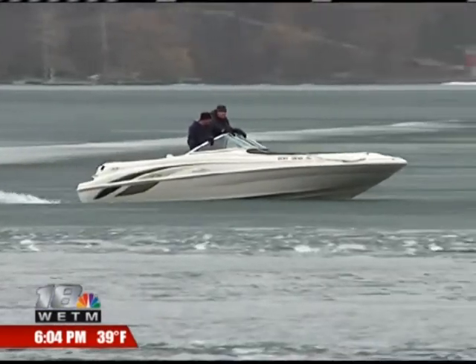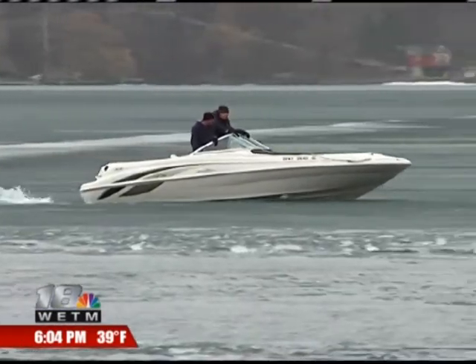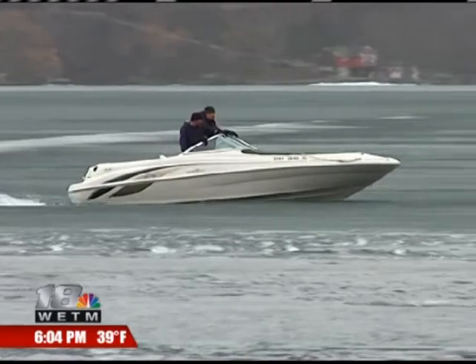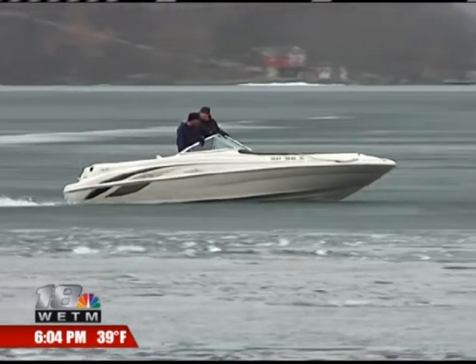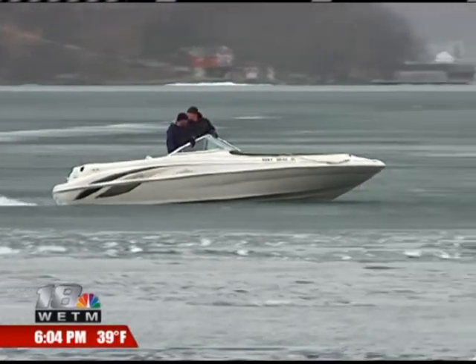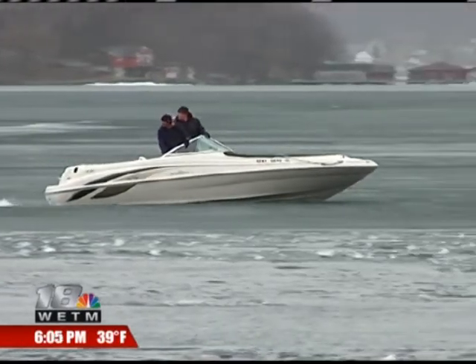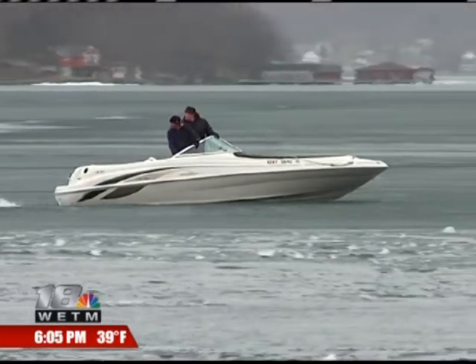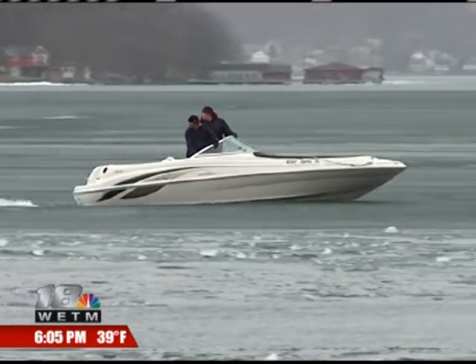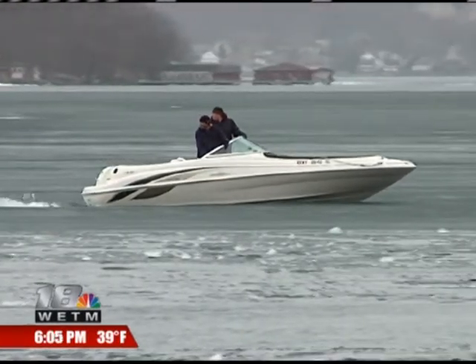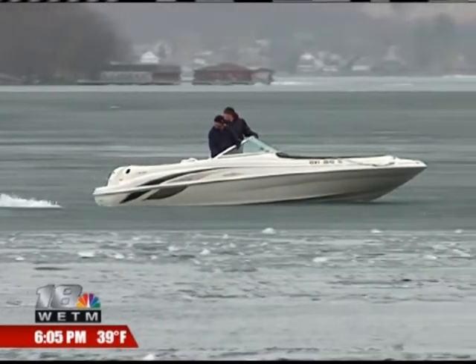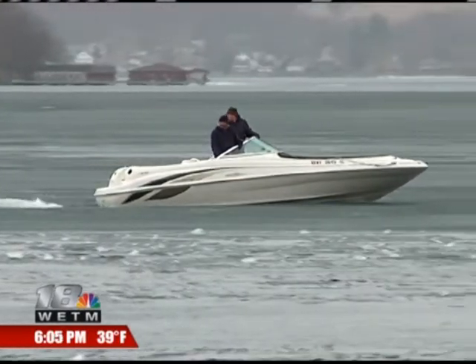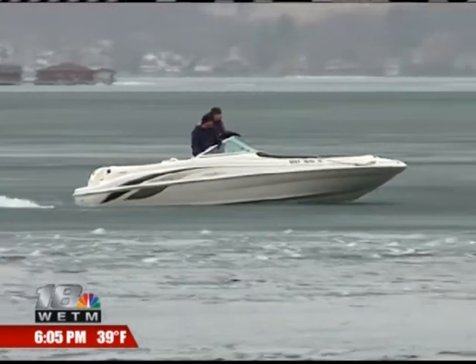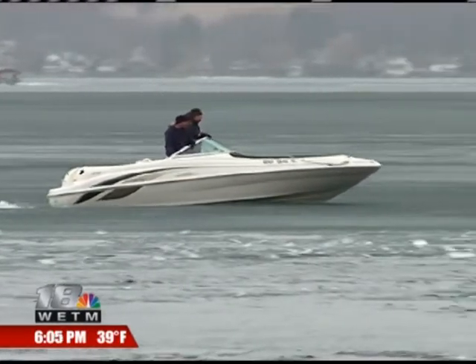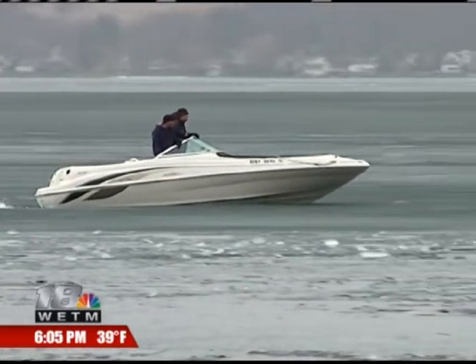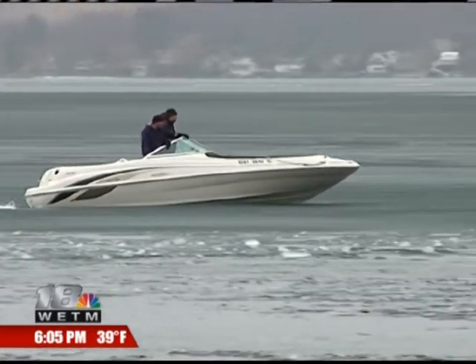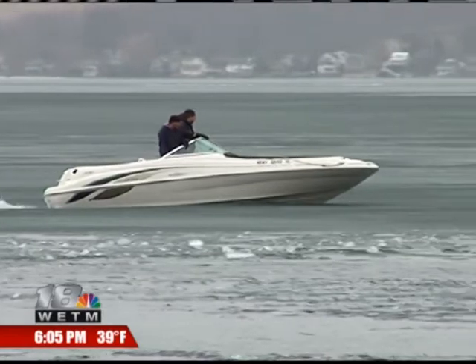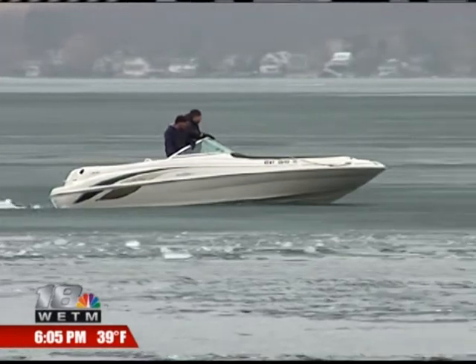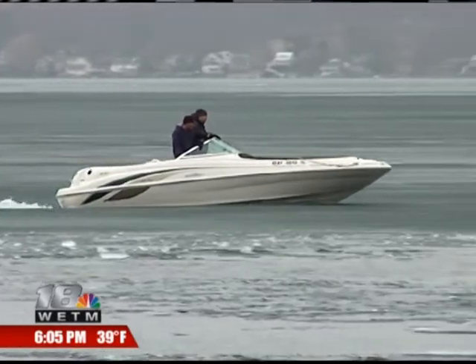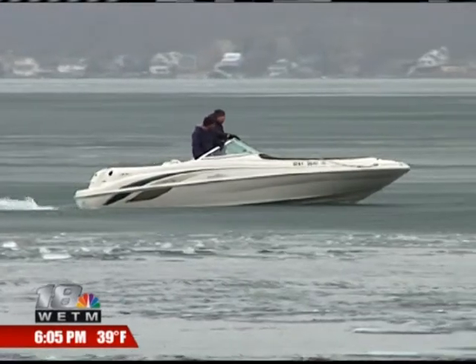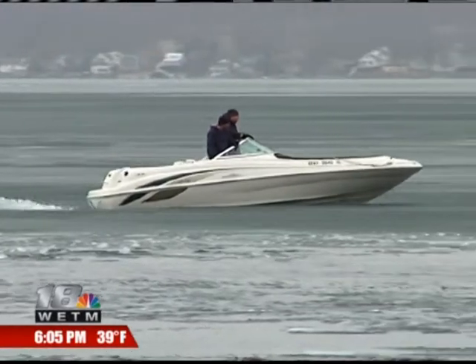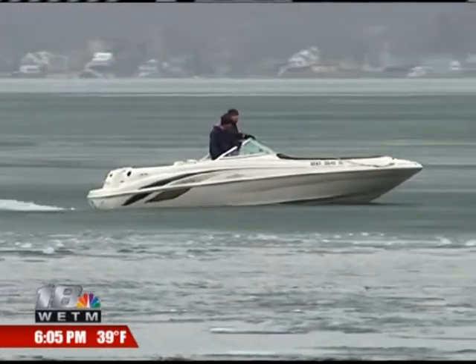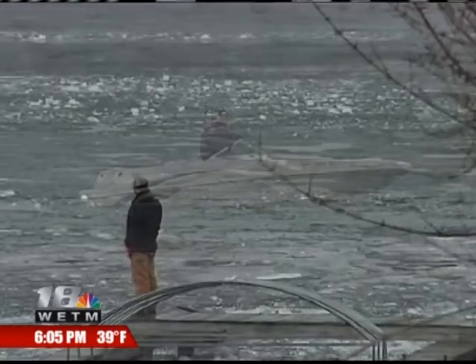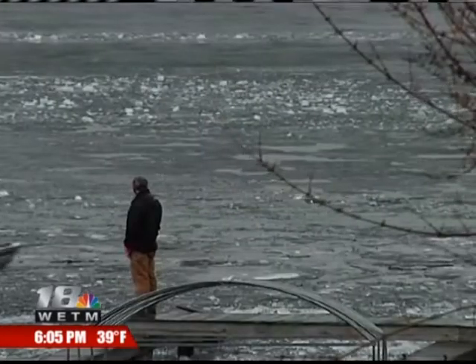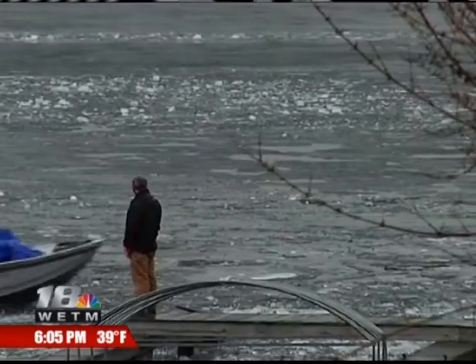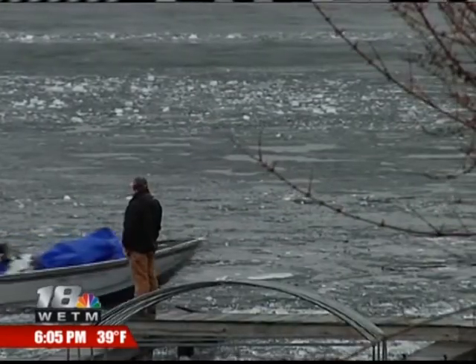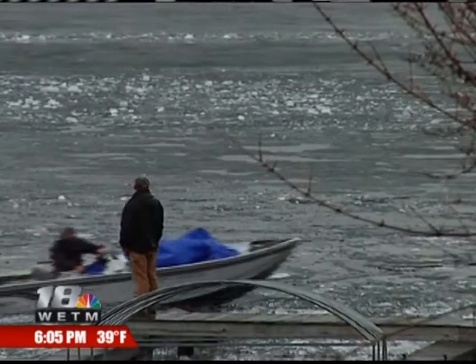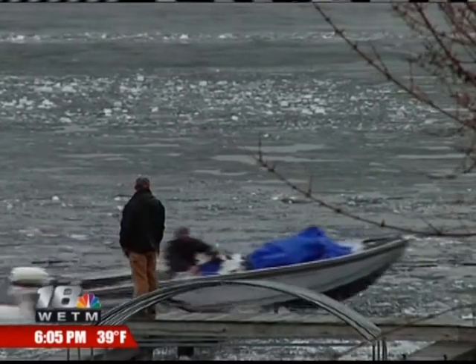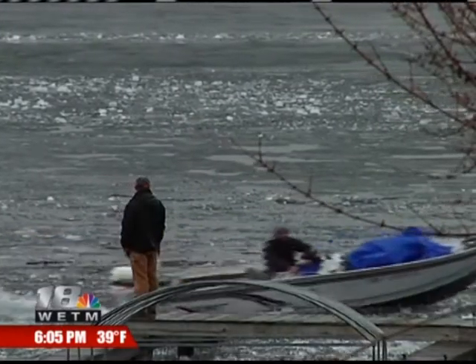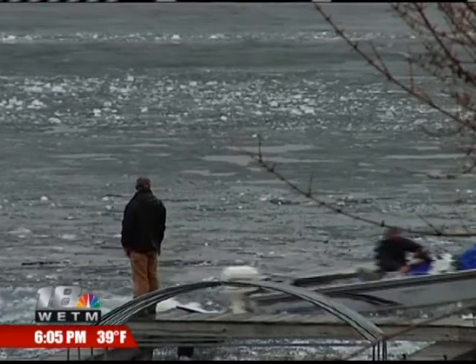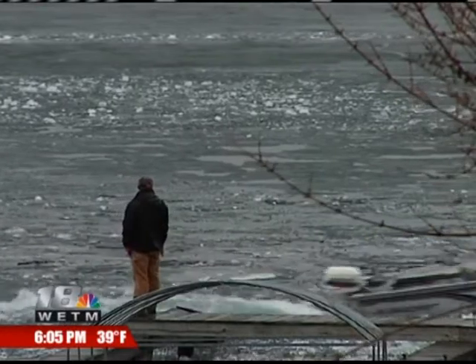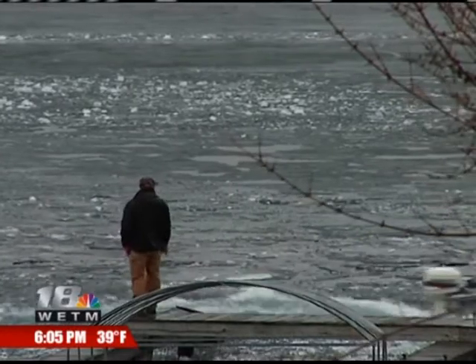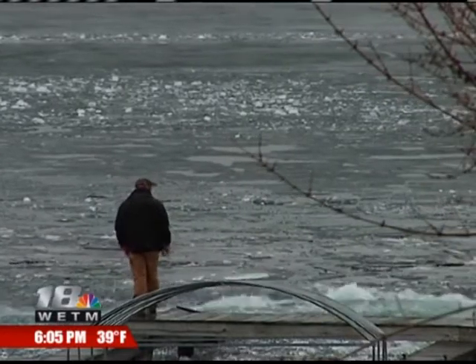At Harbor Lights Marina, neighbors are using power boats to try to move and break up the ice. It could easily damage this $8,000 boat, but the owner decided saving the $130,000 worth of docks in this area is worth the risk.